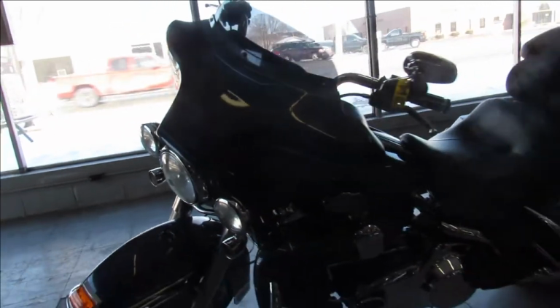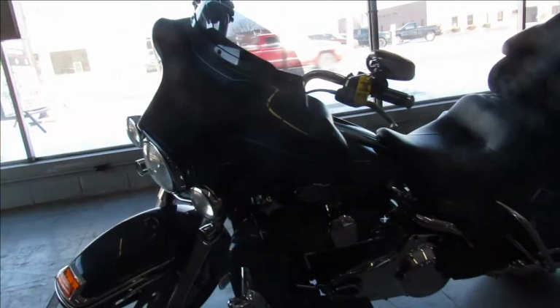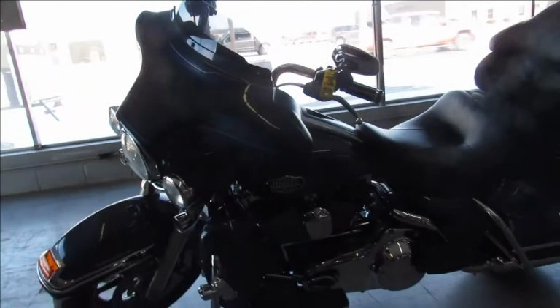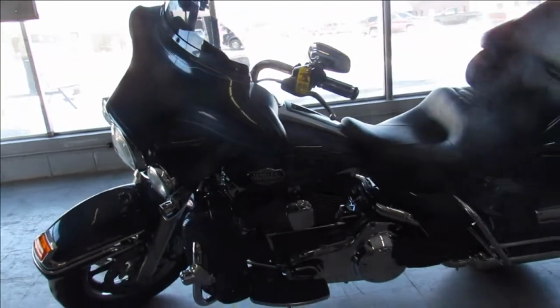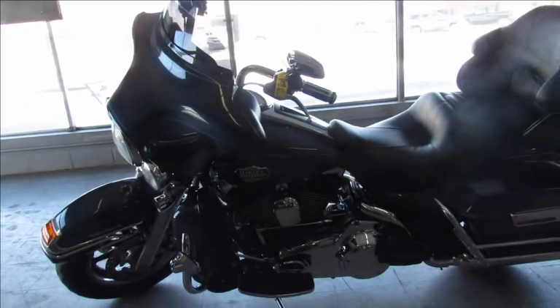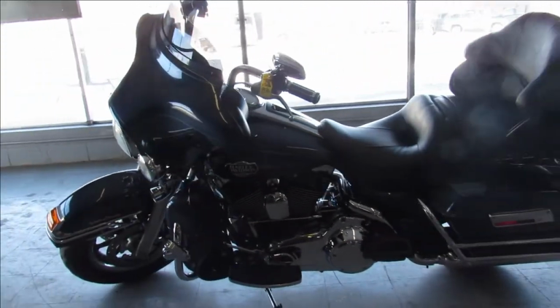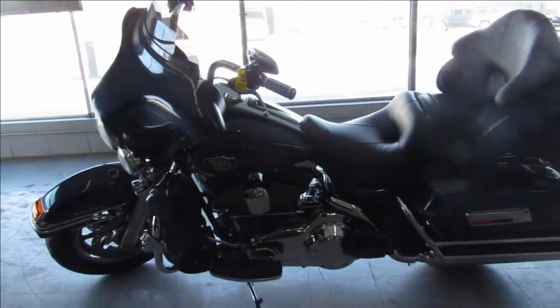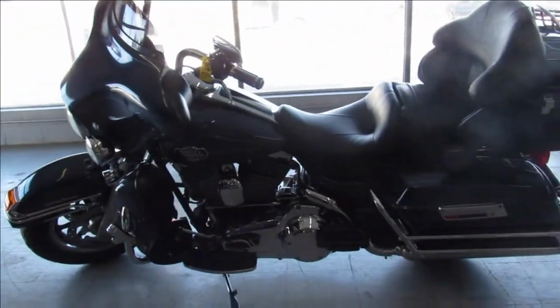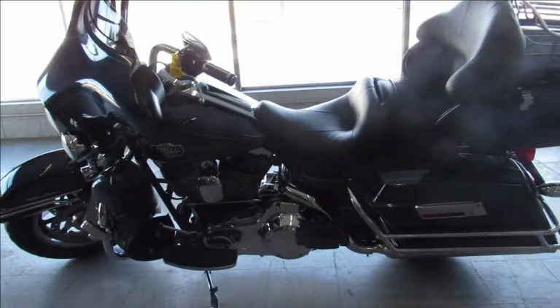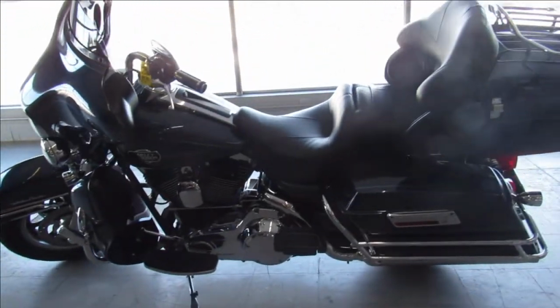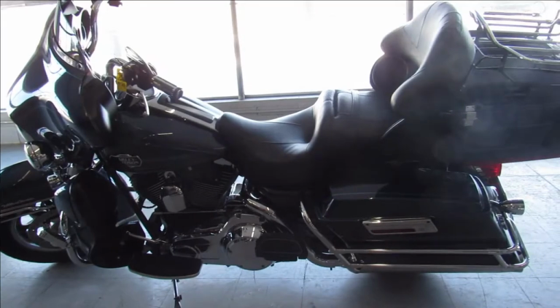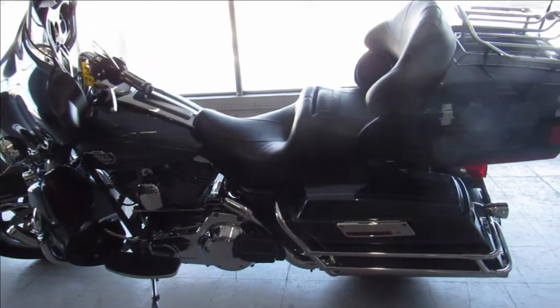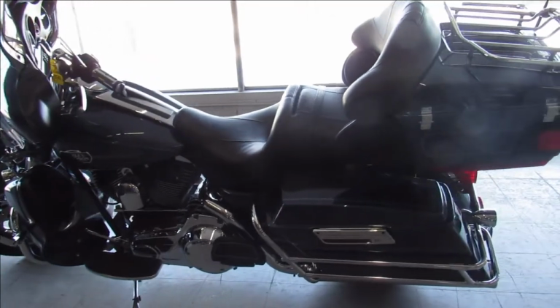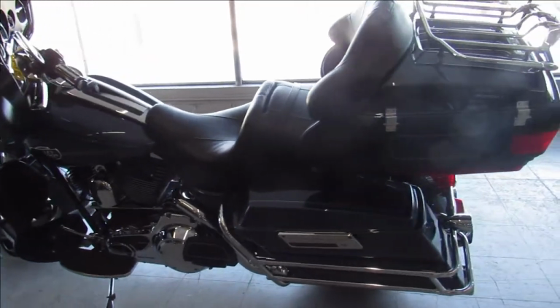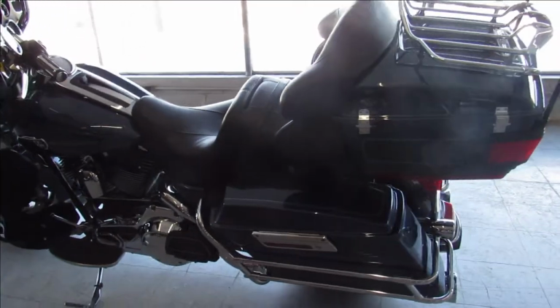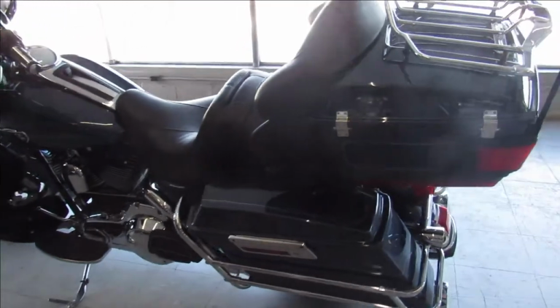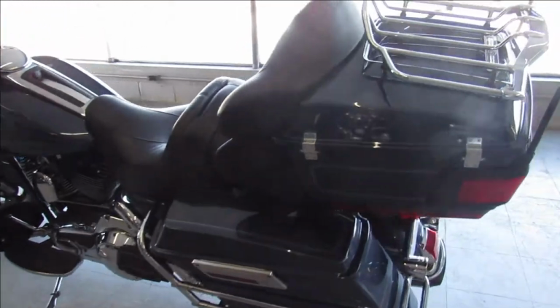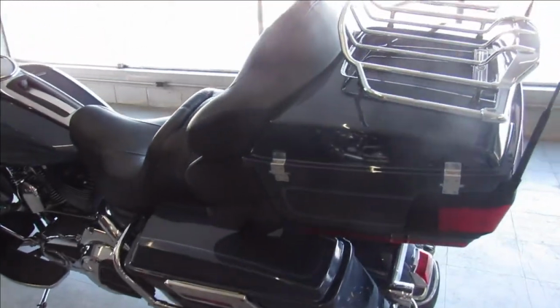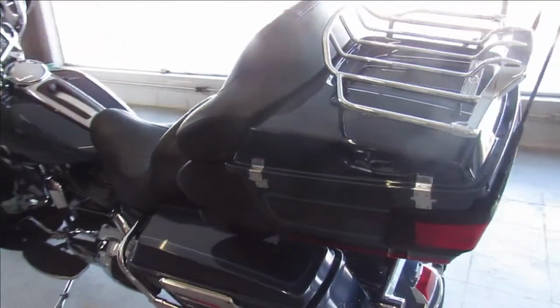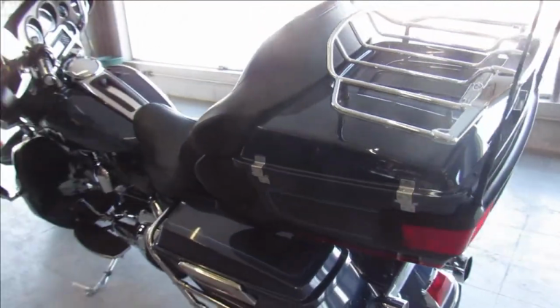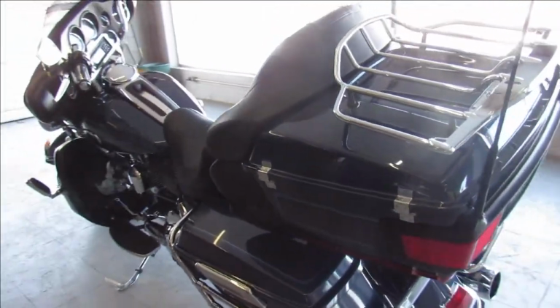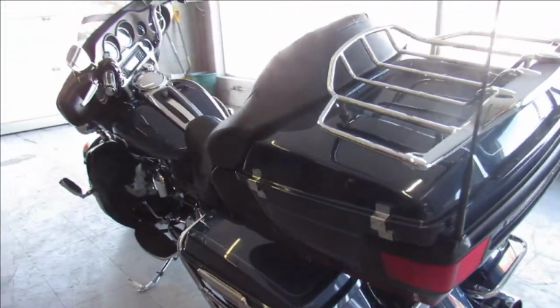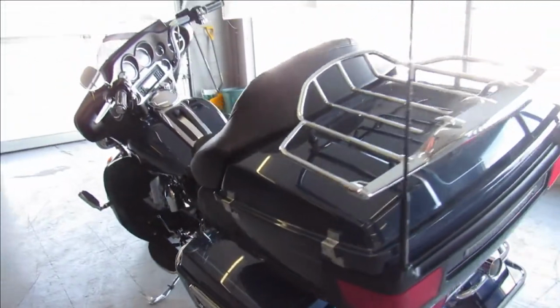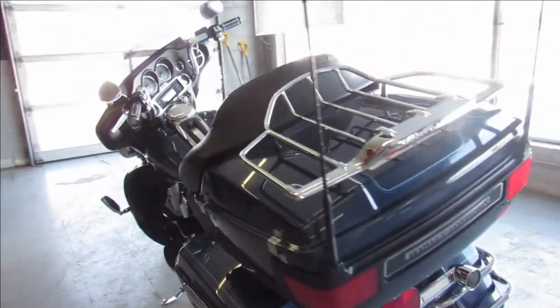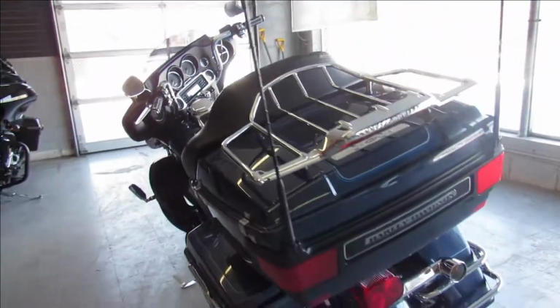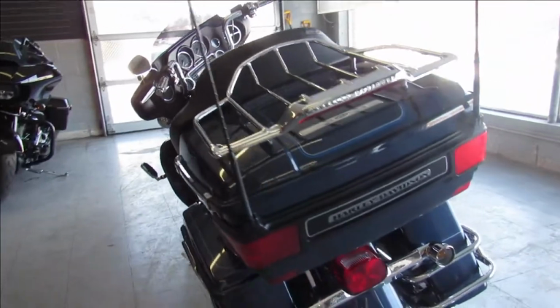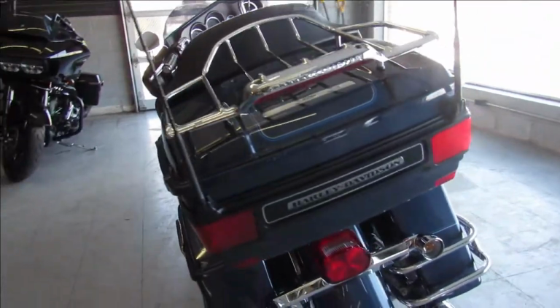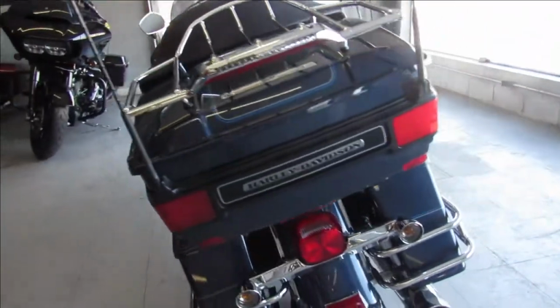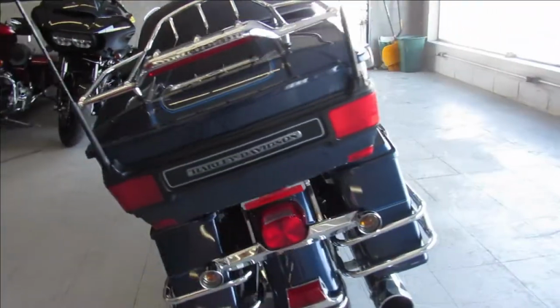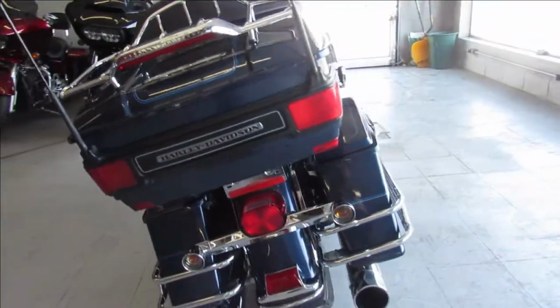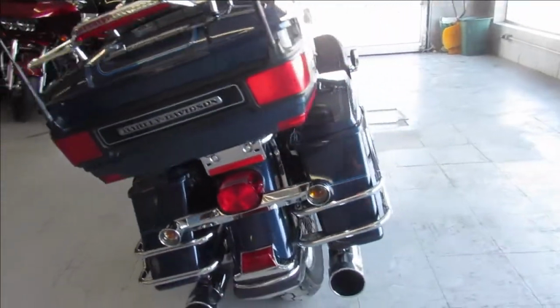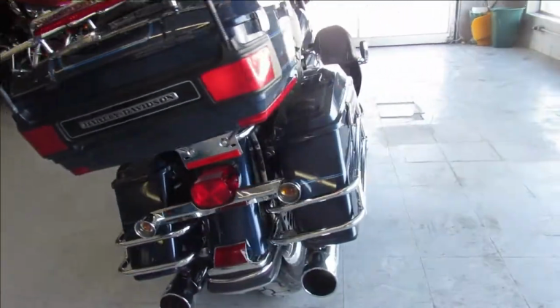No dents, no dings, no scratches, just serviced here at the dealership. All the fluids have been changed and this one is ready for the road guys, you can buy it with confidence. That's a 2008 ultra classic here at ApprovalPowerSports.com.